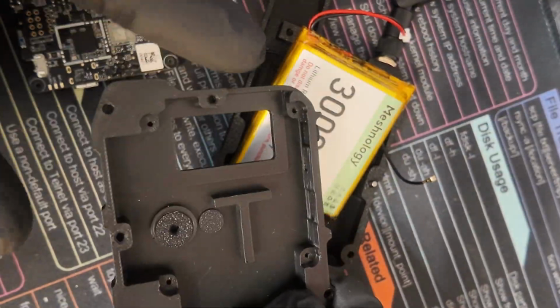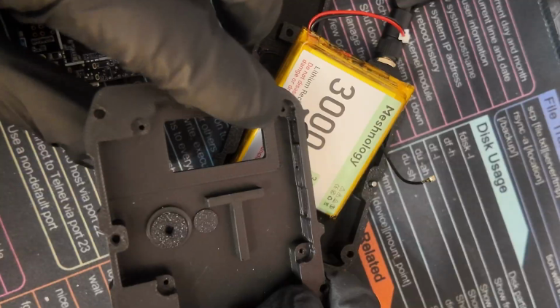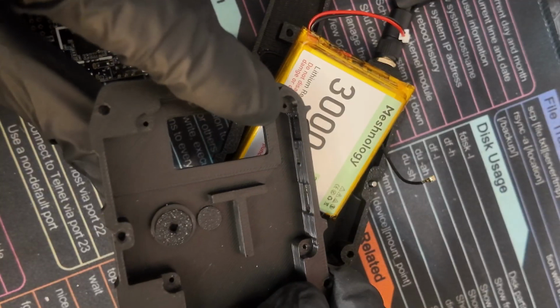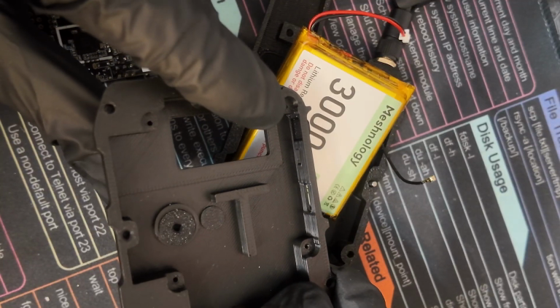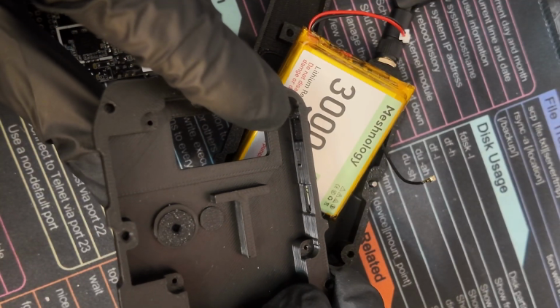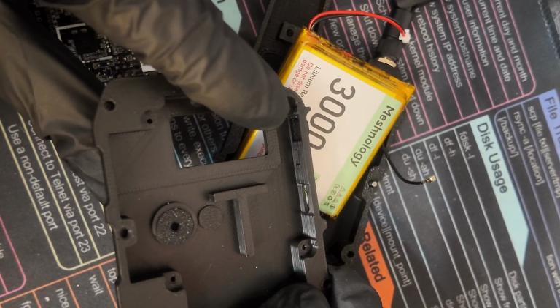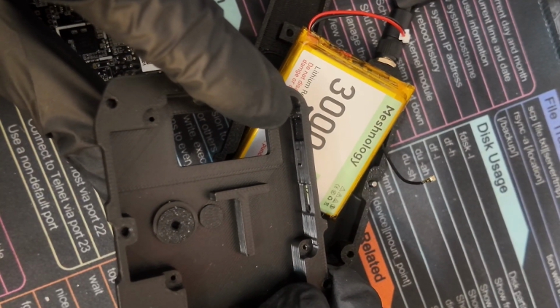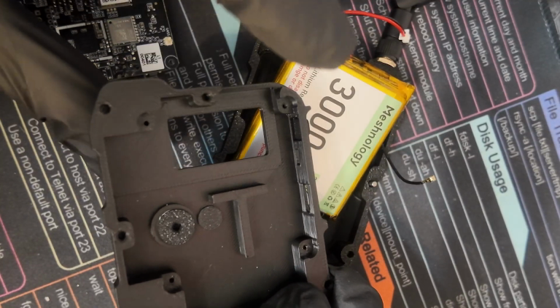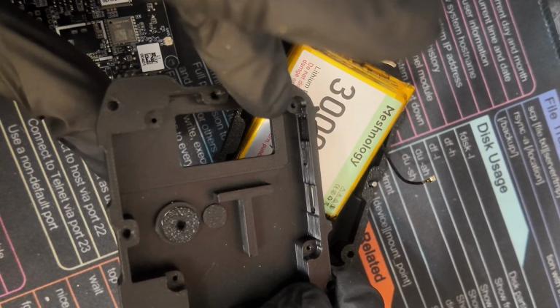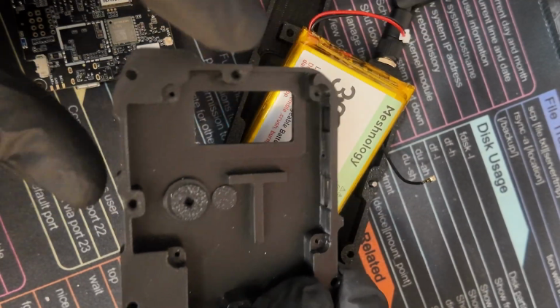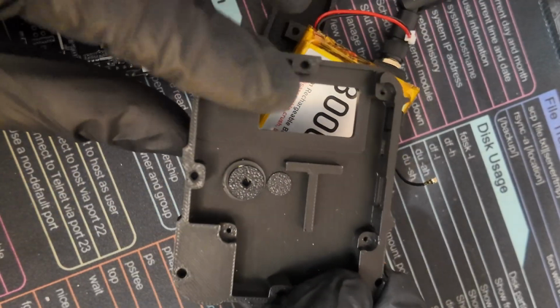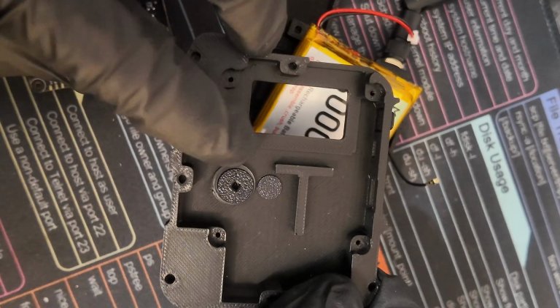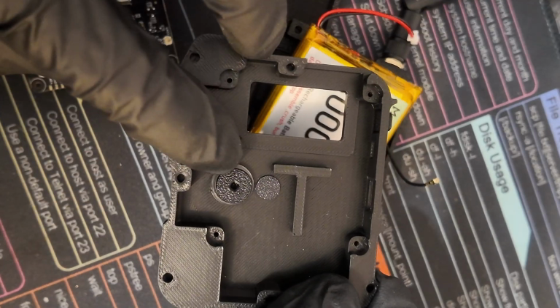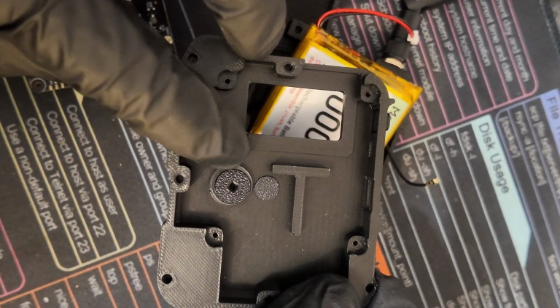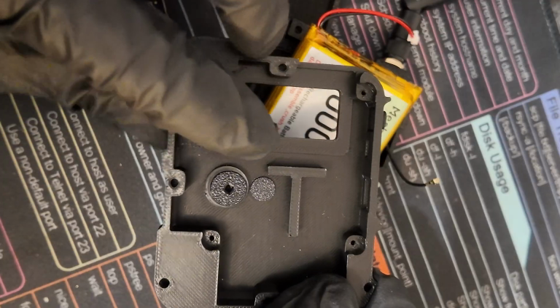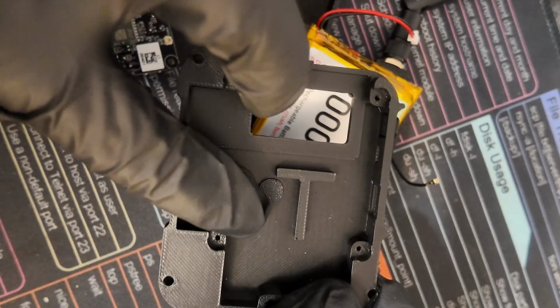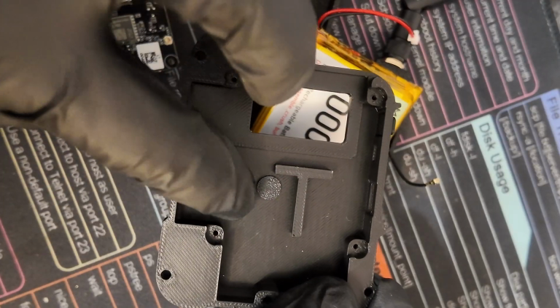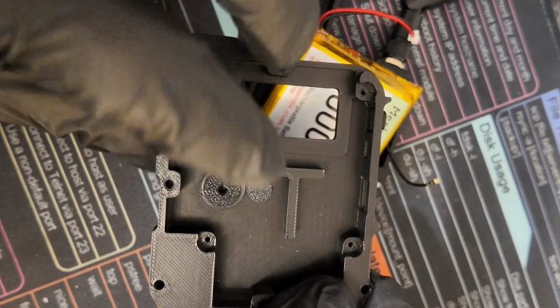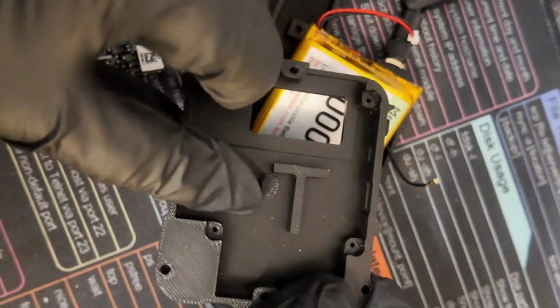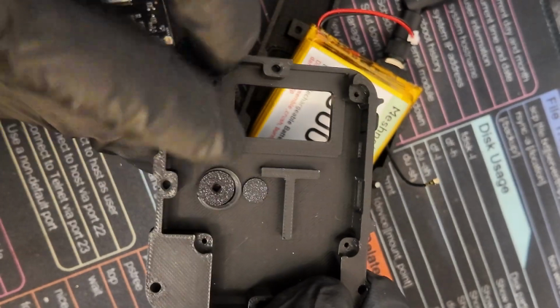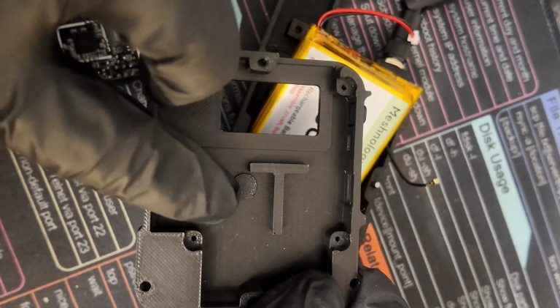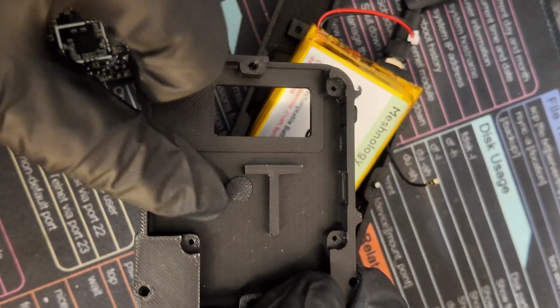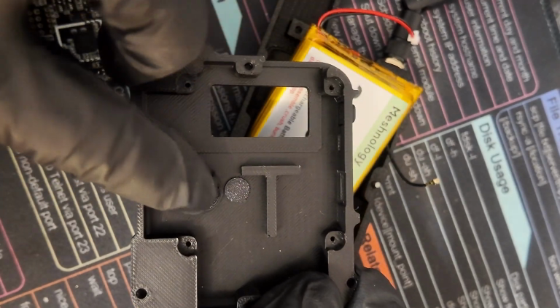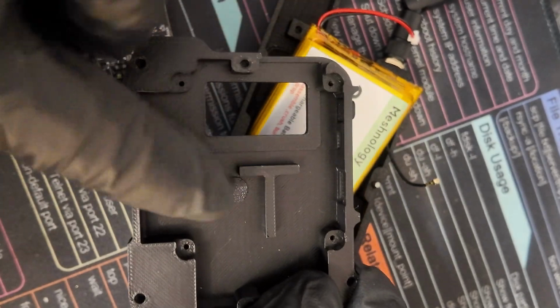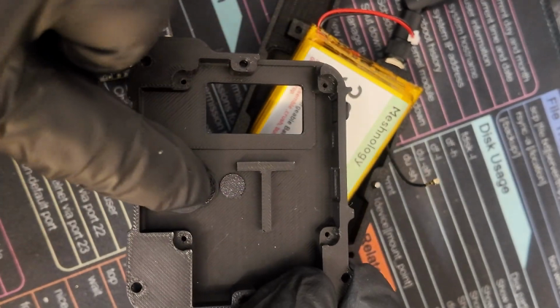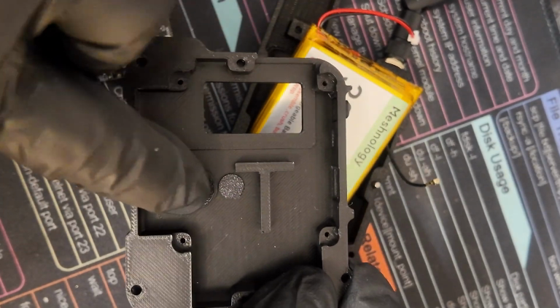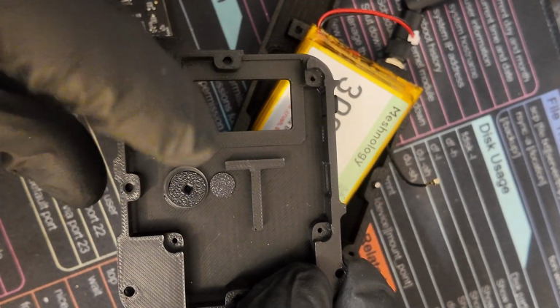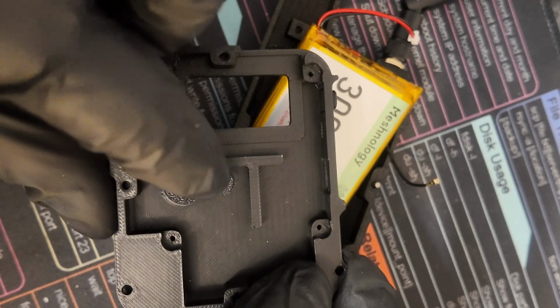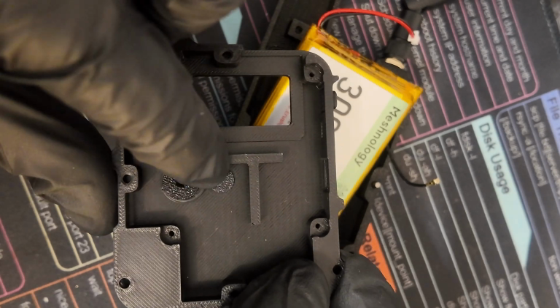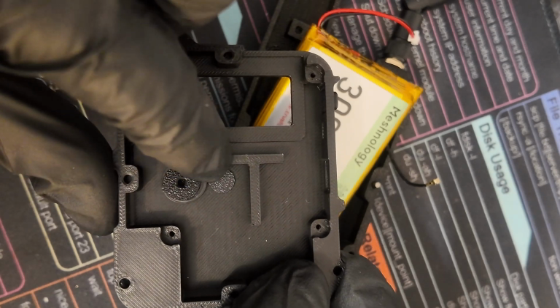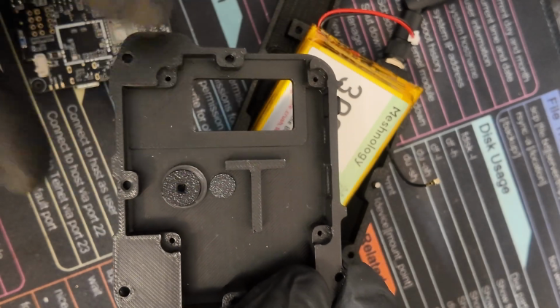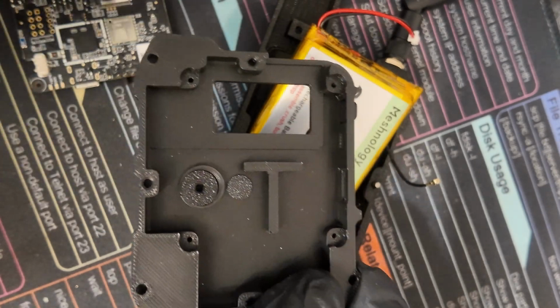One button goes right here on the side — that's the reset button. Then we've got the joystick, not really a button, but we want to place the joystick flat in there. And we have our select button.